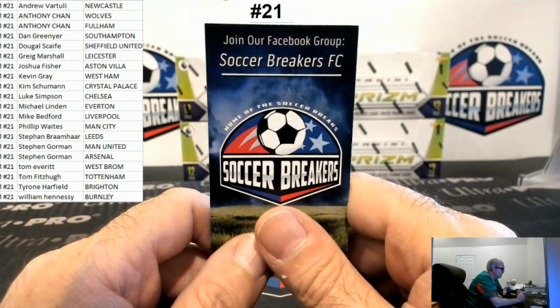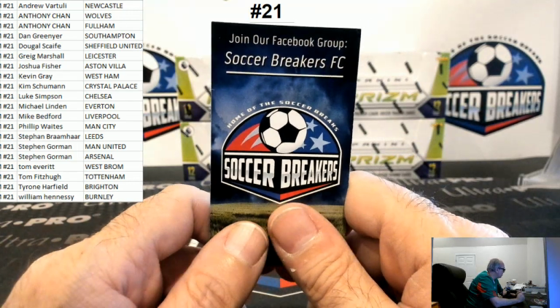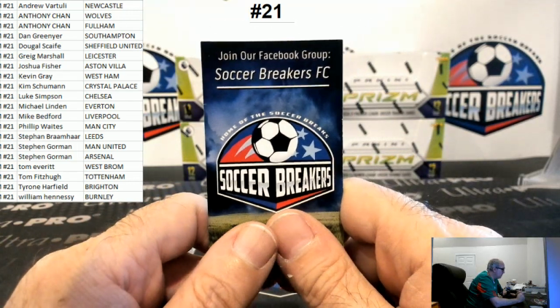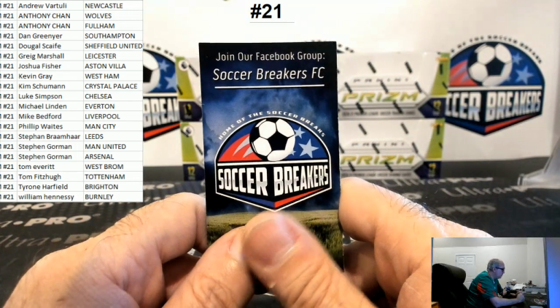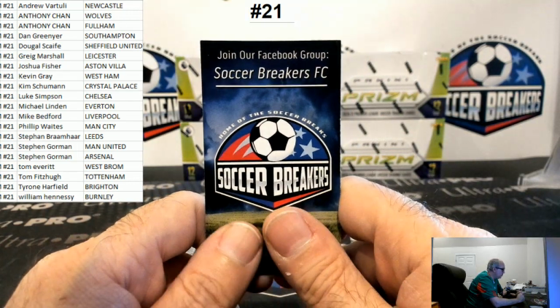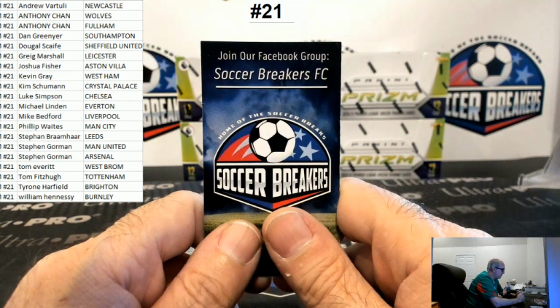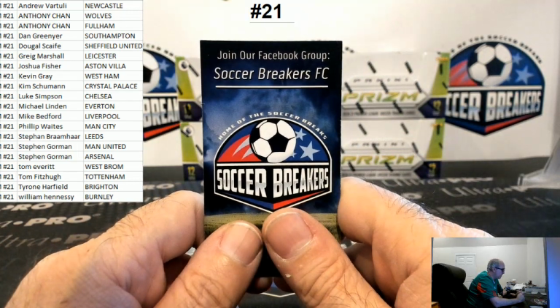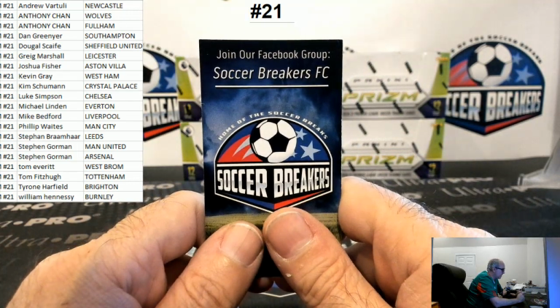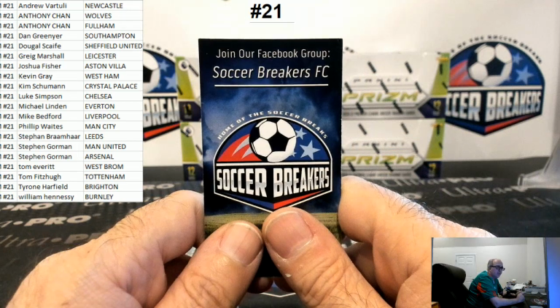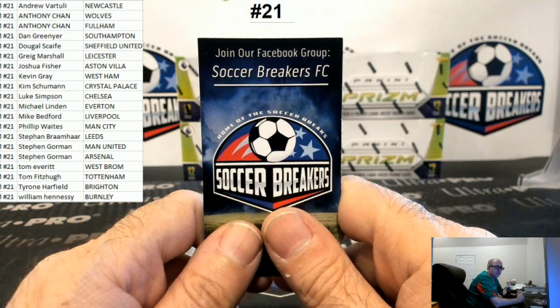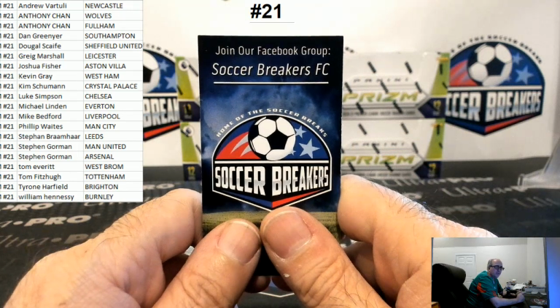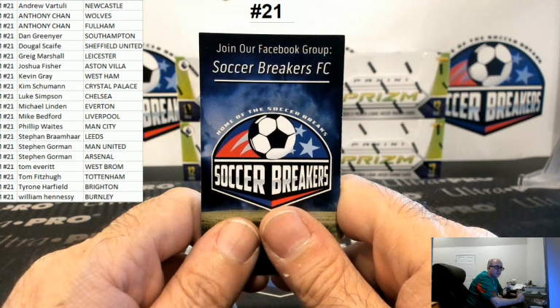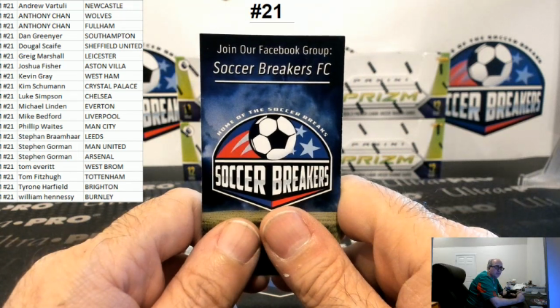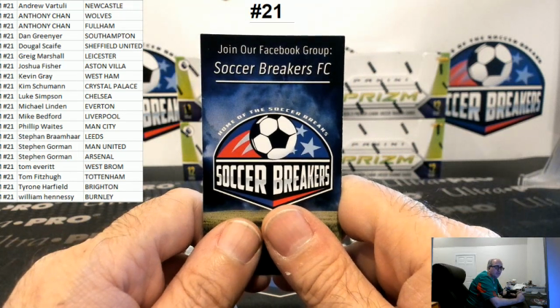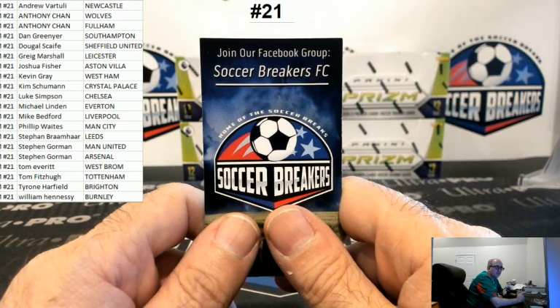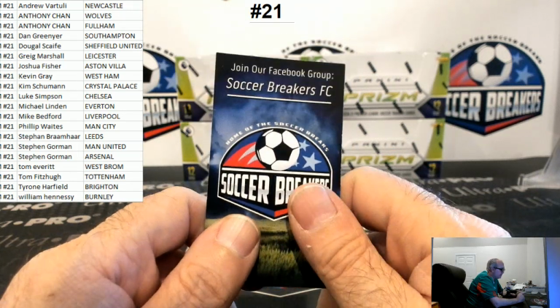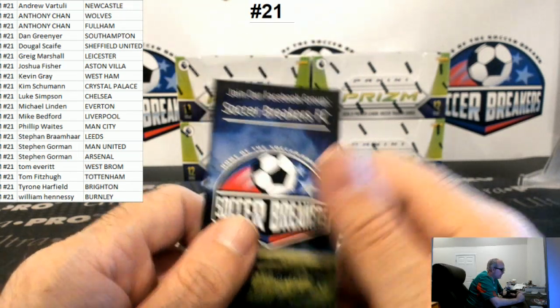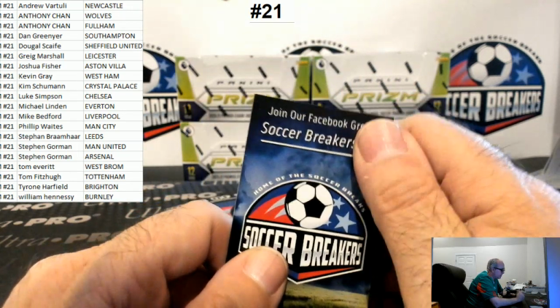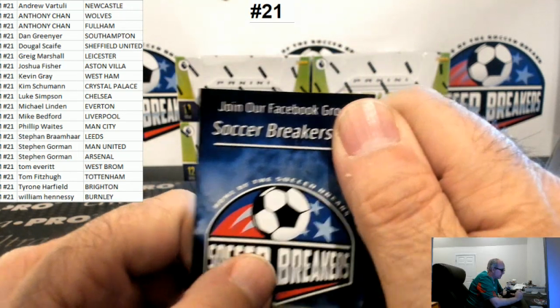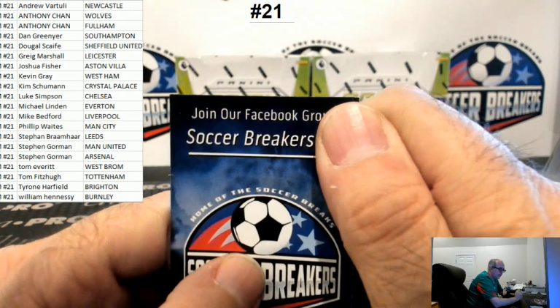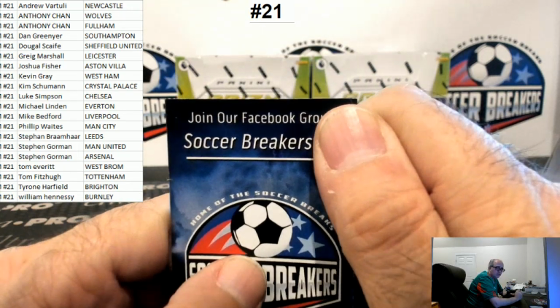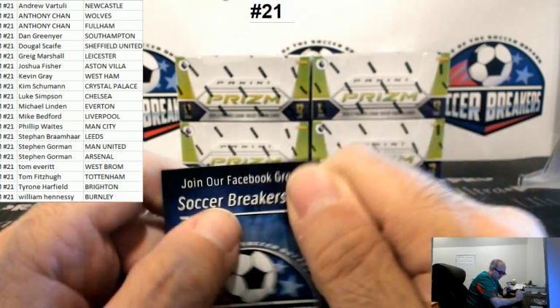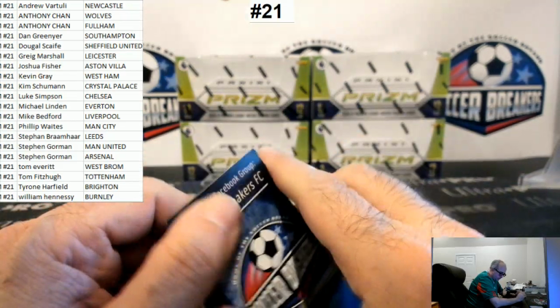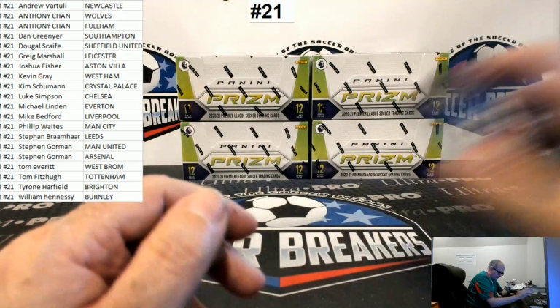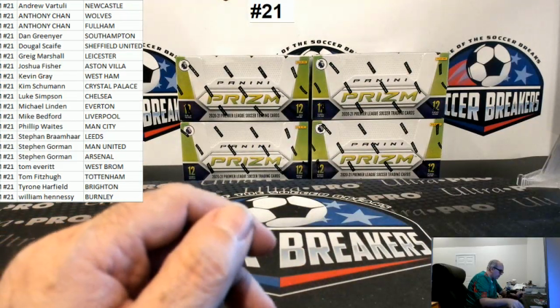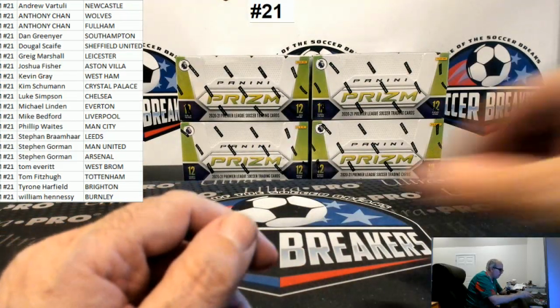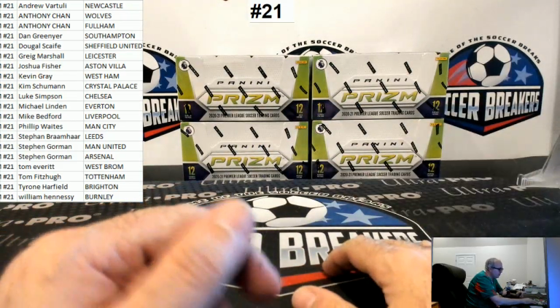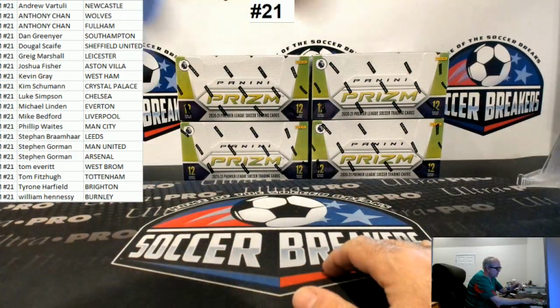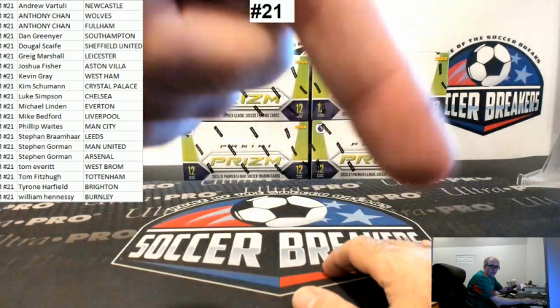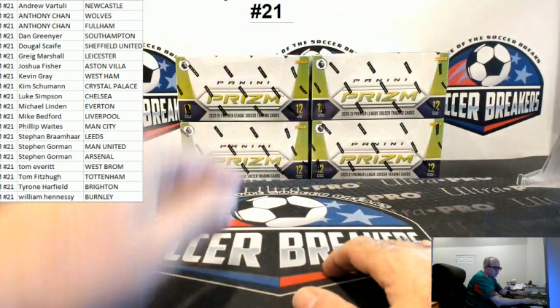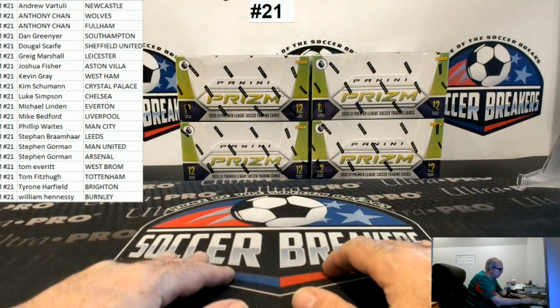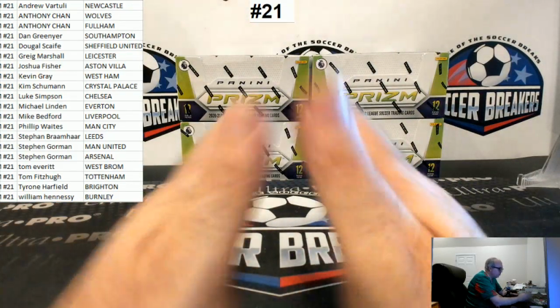All breaks are live on YouTube. Check us out on our website, www.soccerbreakersfc.com. Follow us on Instagram, just plain old Soccer Breakers. If you're watching on YouTube, make sure you do subscribe to our YouTube channel.